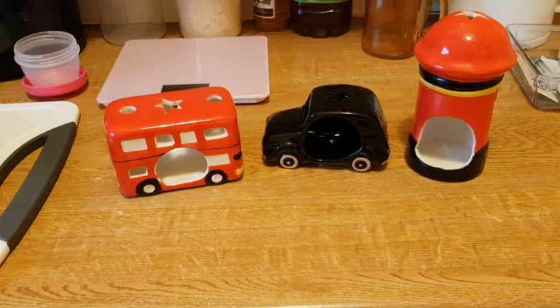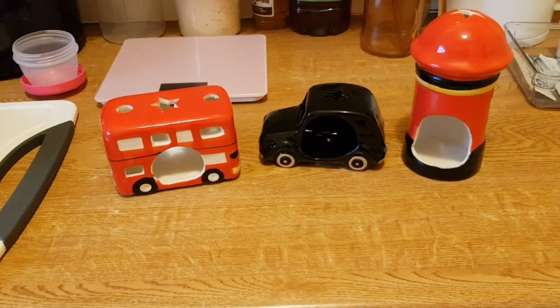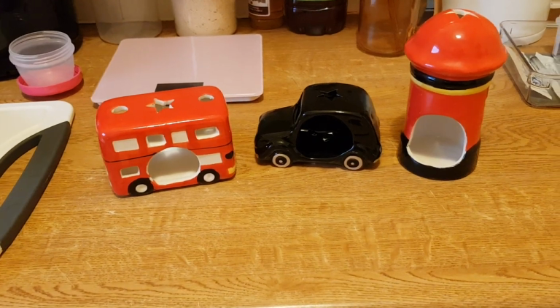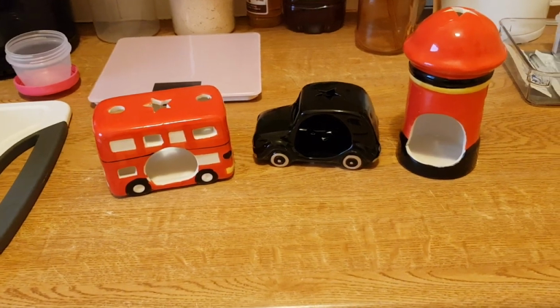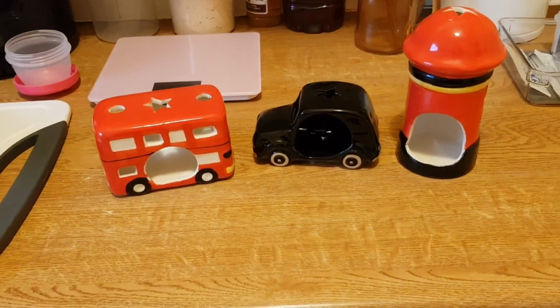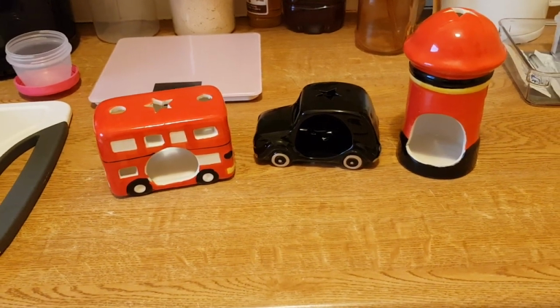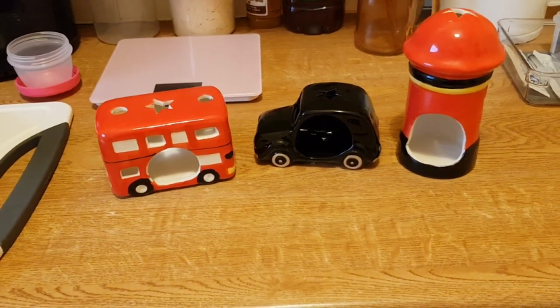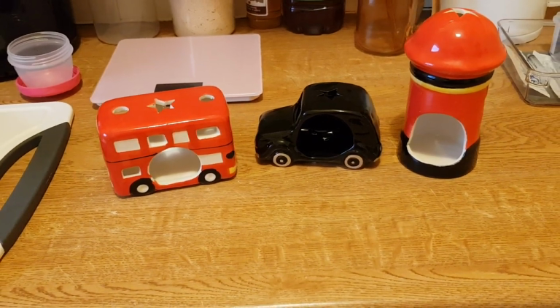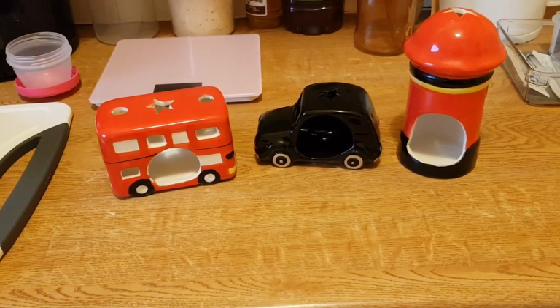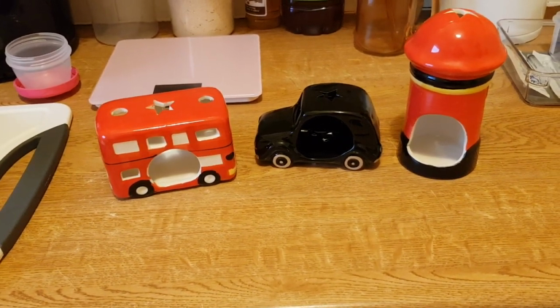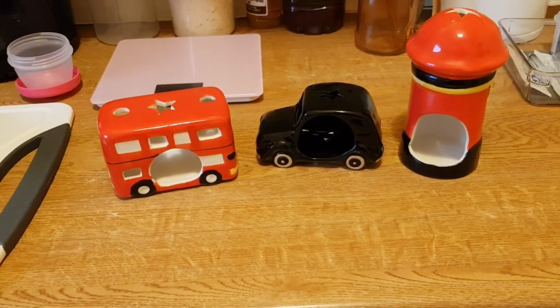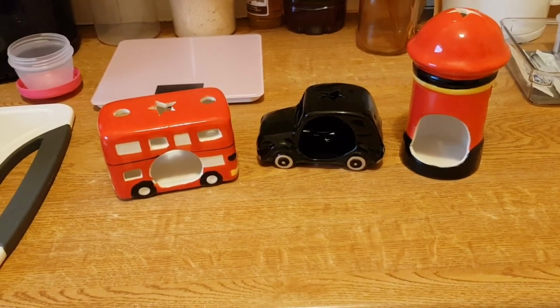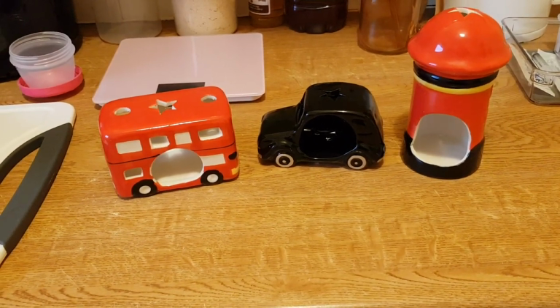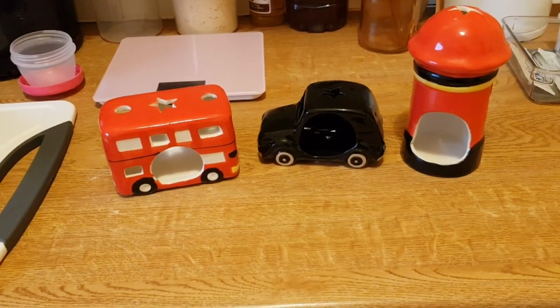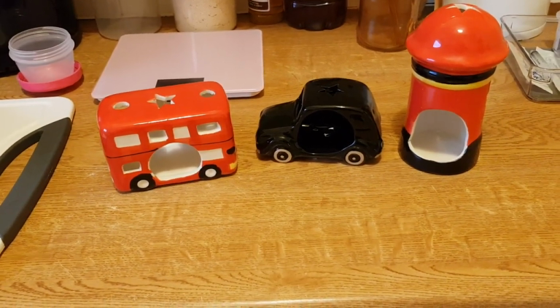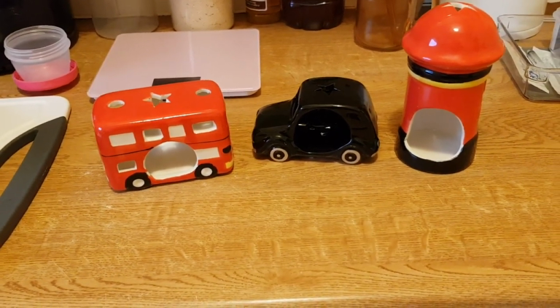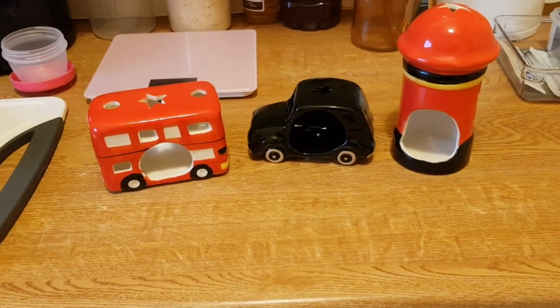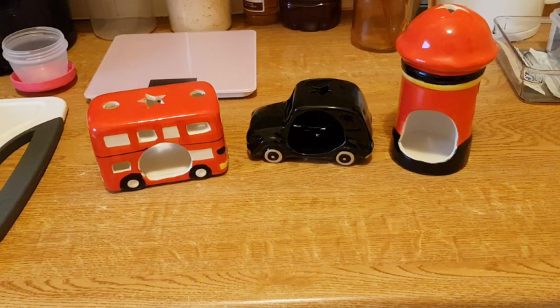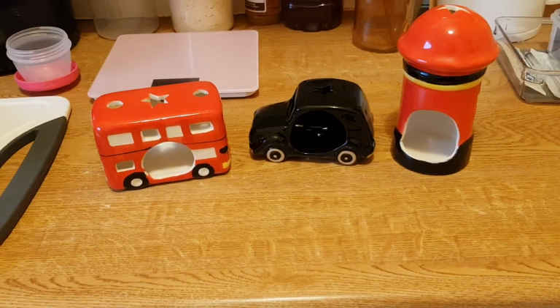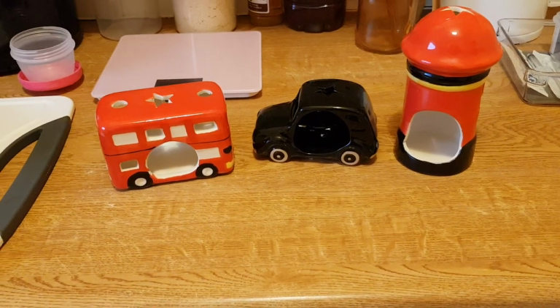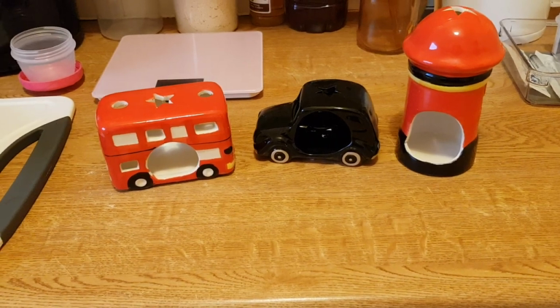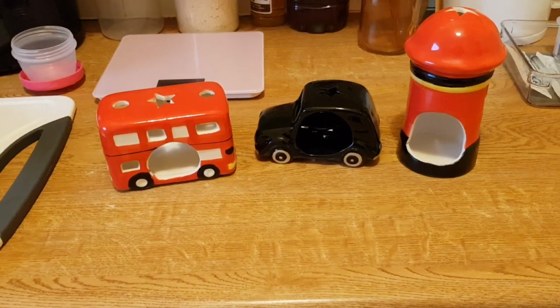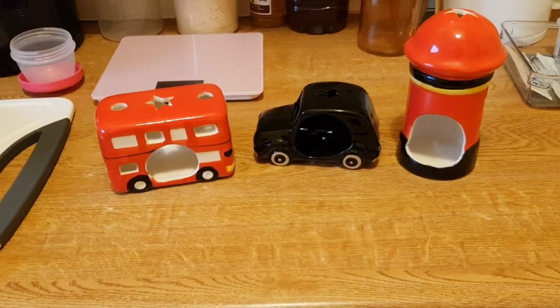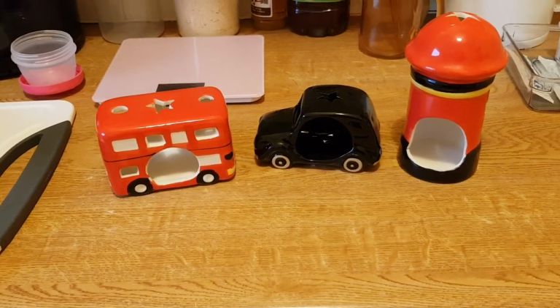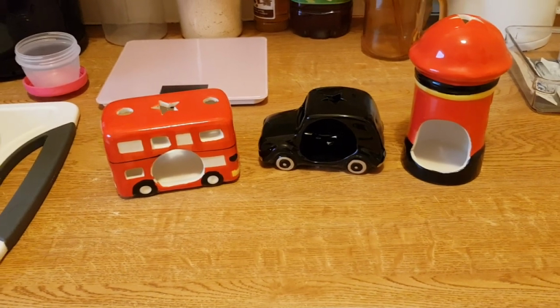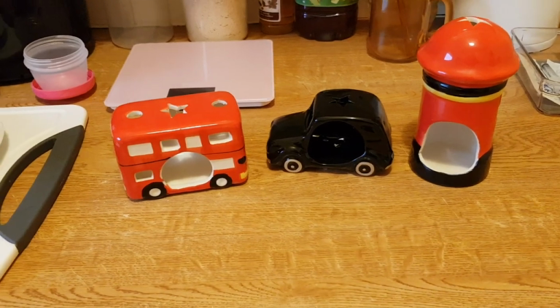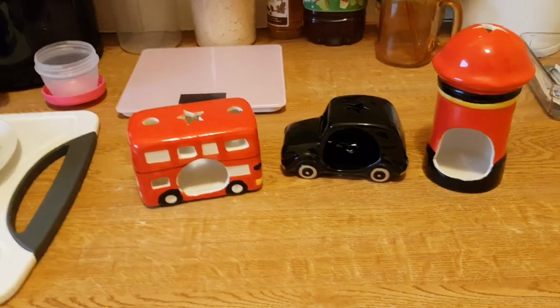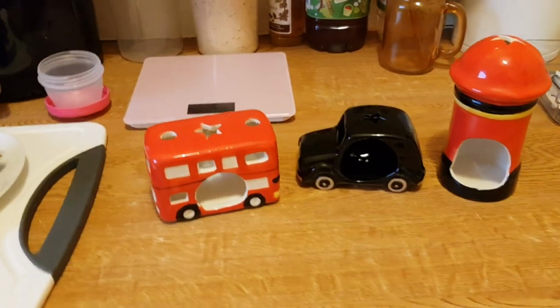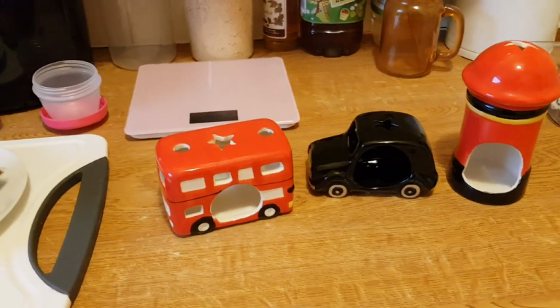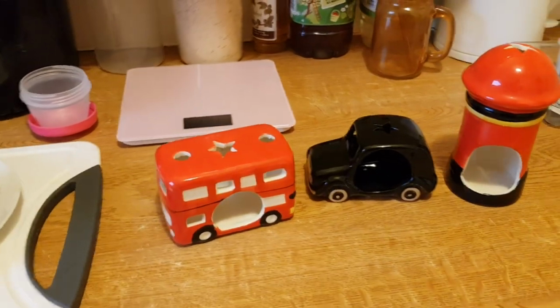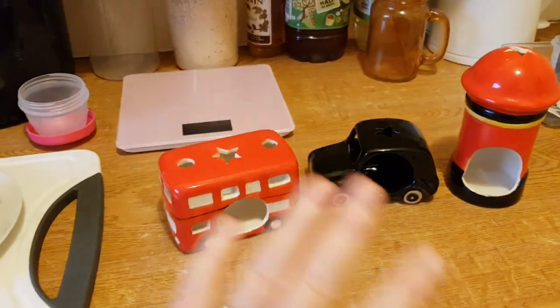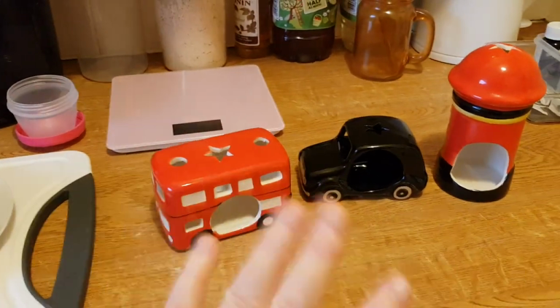So there you go — a nice sweet unexpected video today. I can't stop laughing at it because it's just so cute. I can just picture Casper in them now — photoshoot time for sure! Catch you later, guys.